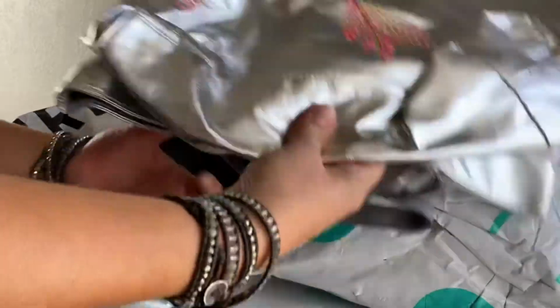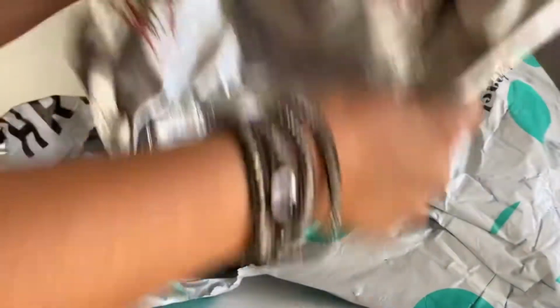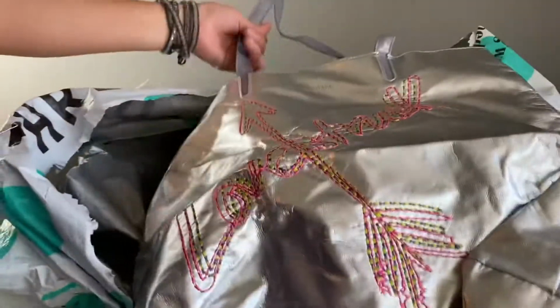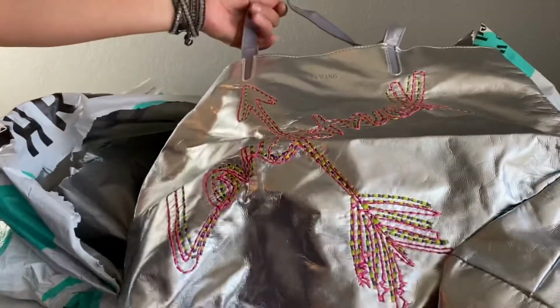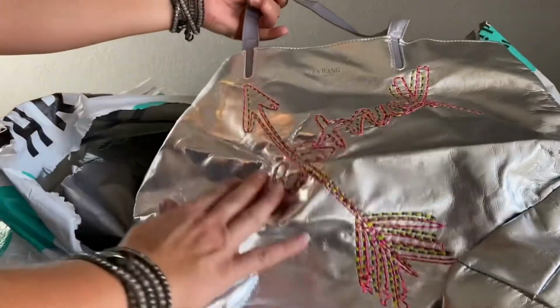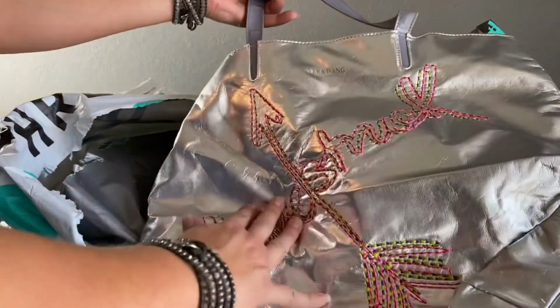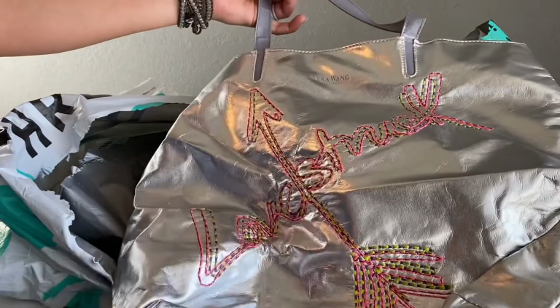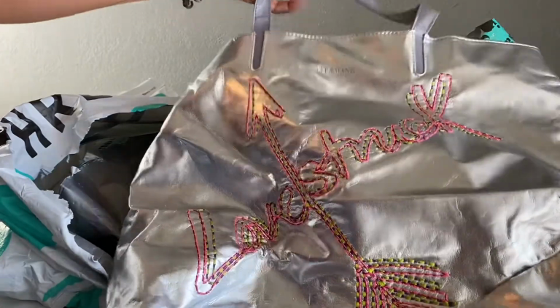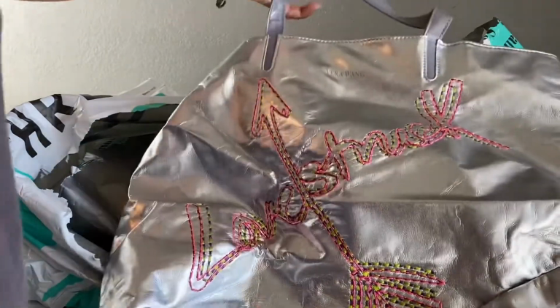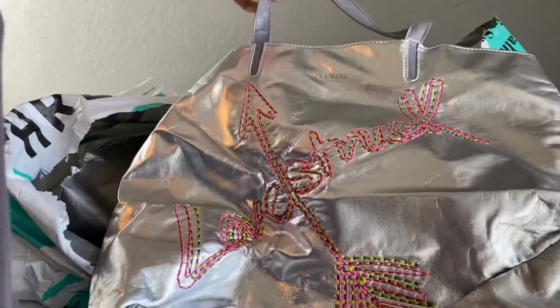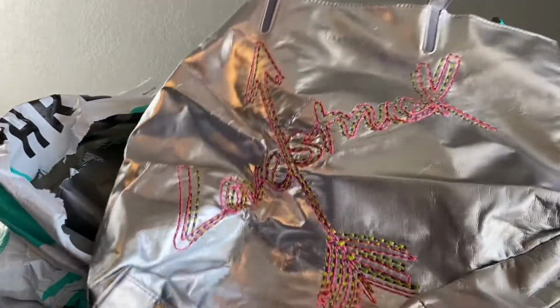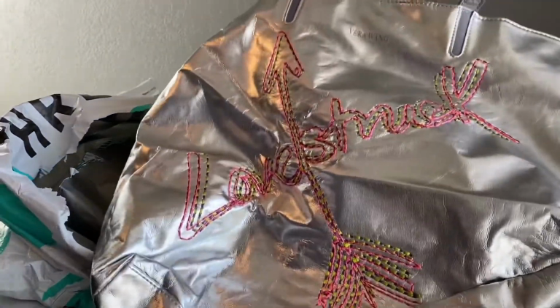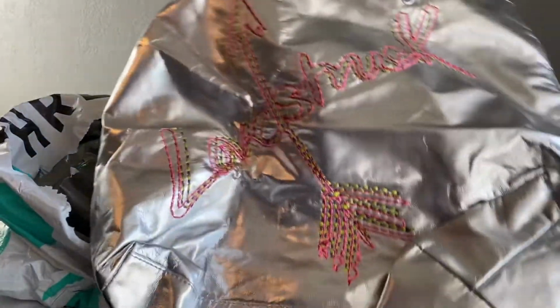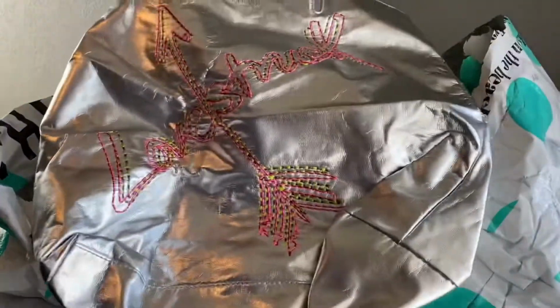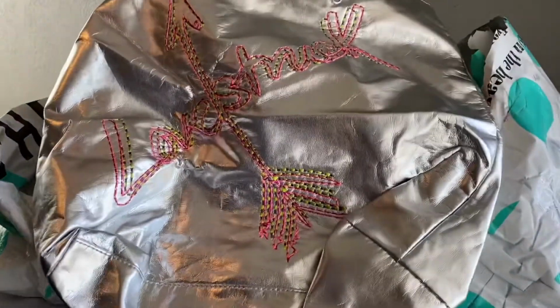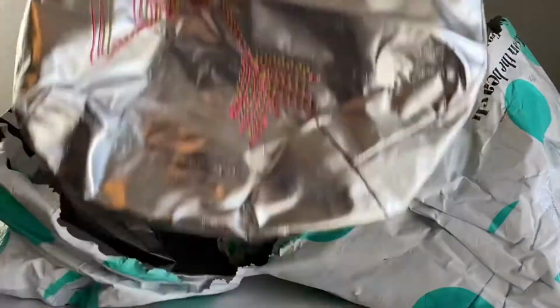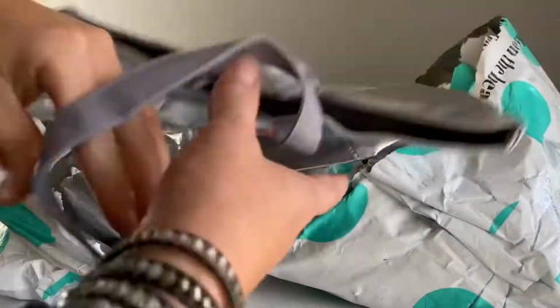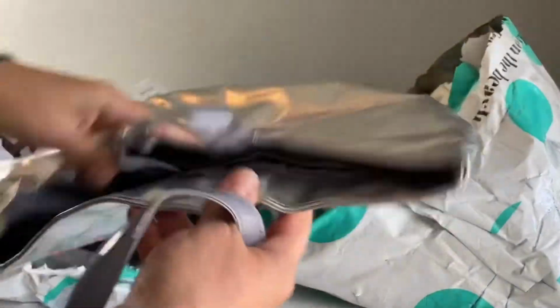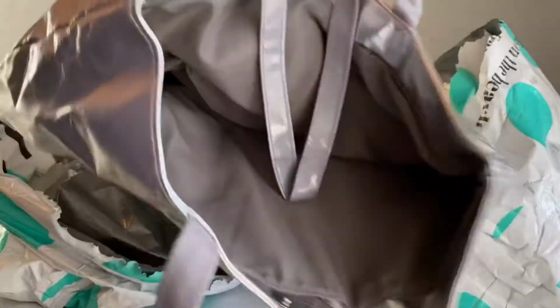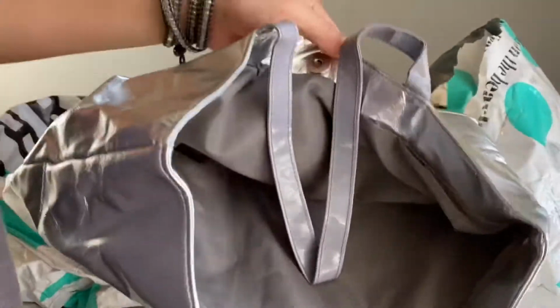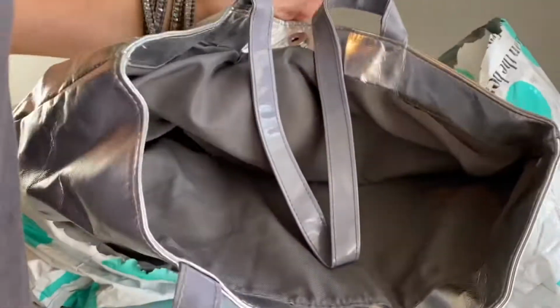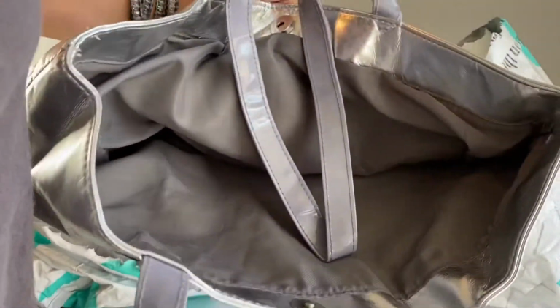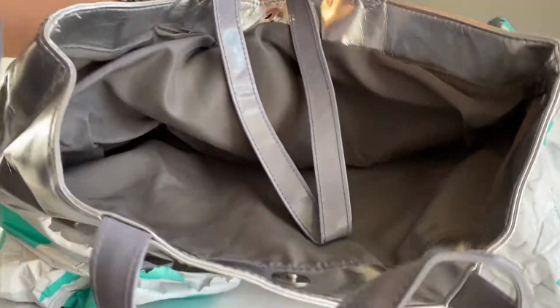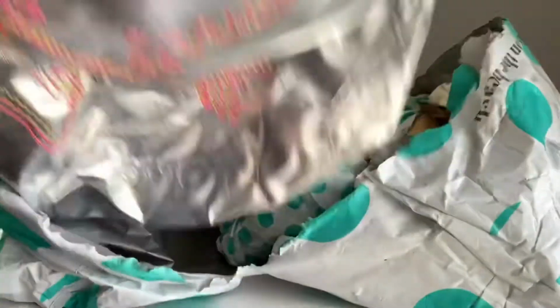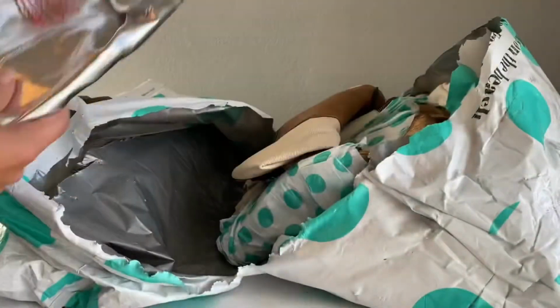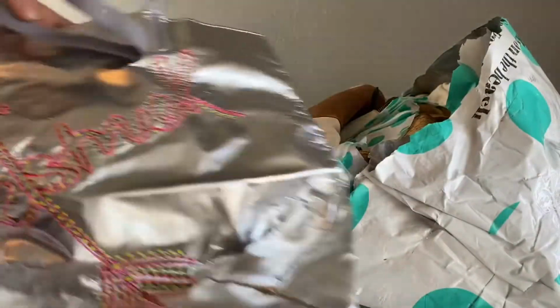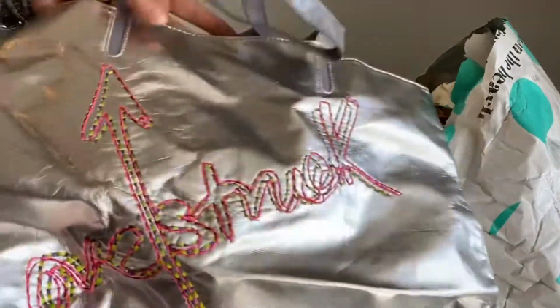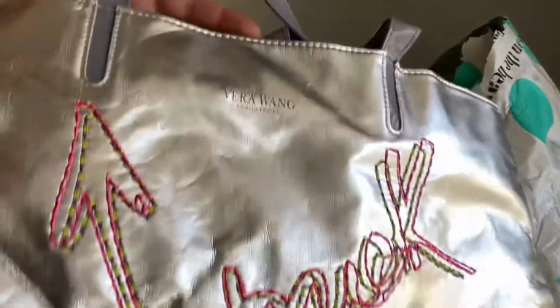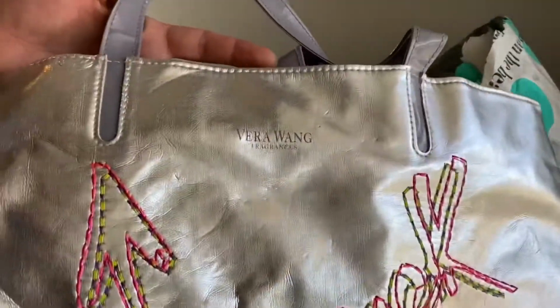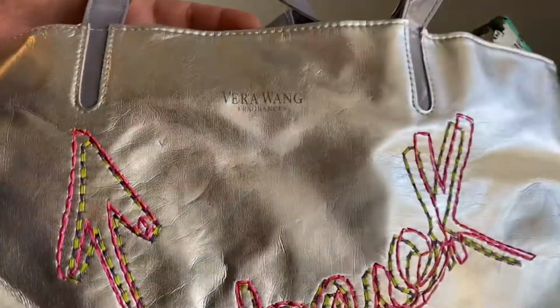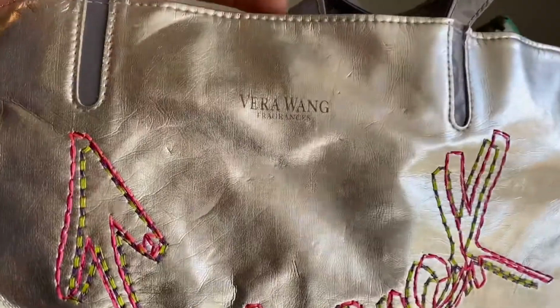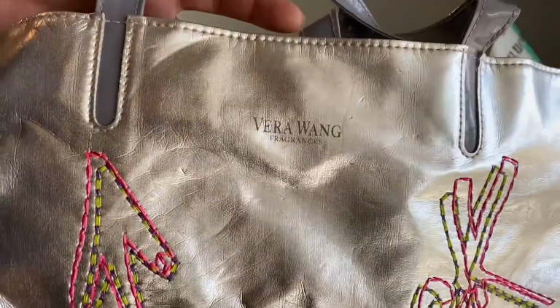The next one is probably just a fragrance bag, so I won't send this one back in. It wouldn't be a high profit anyway — it's a Vera Wang fragrance bag.